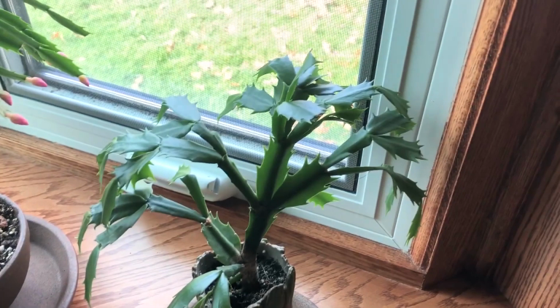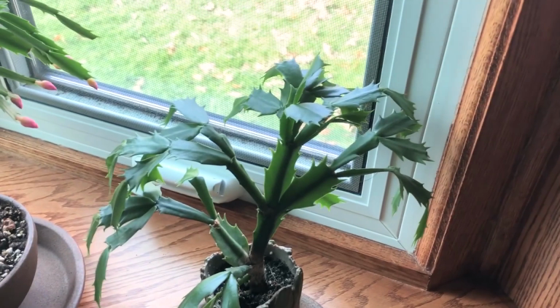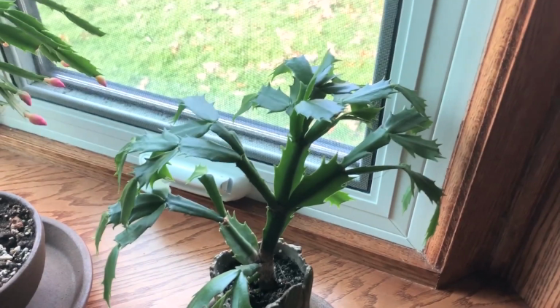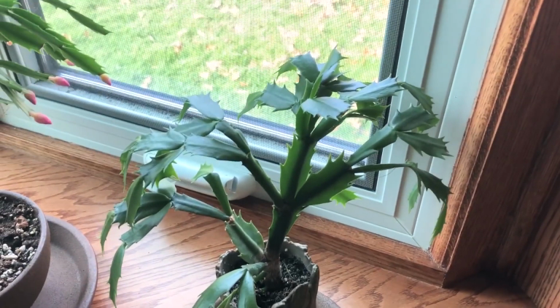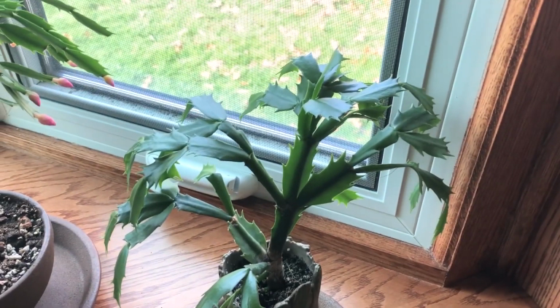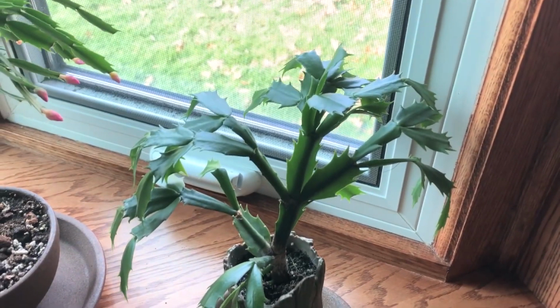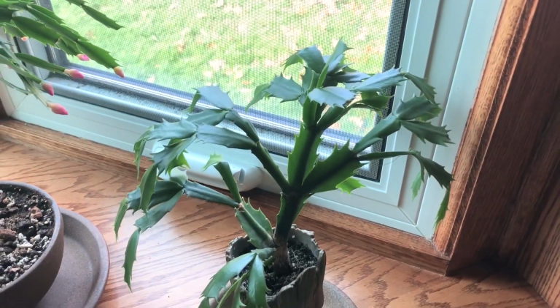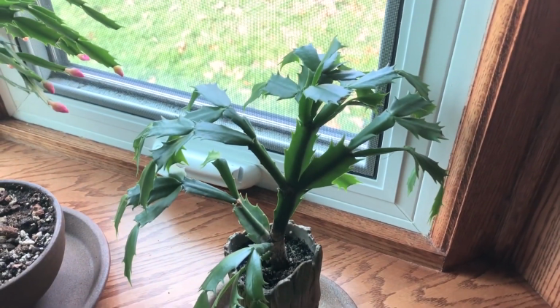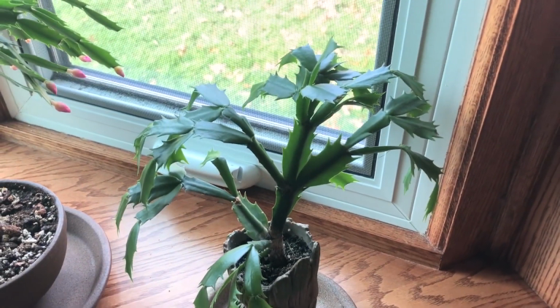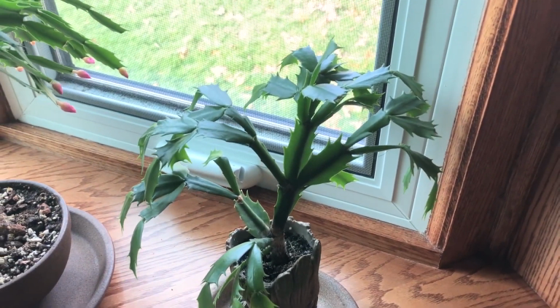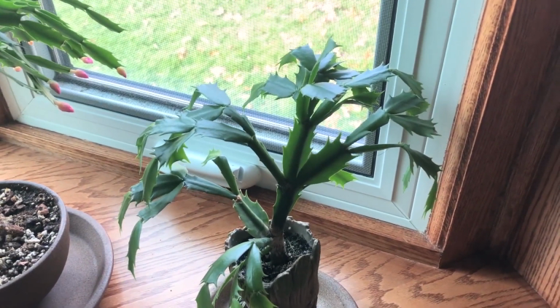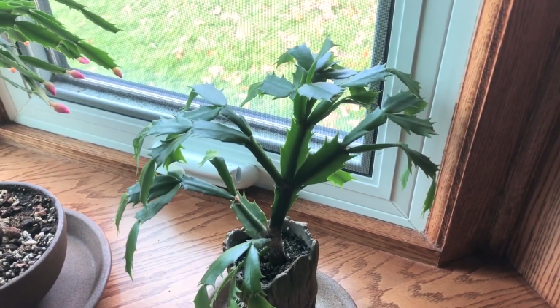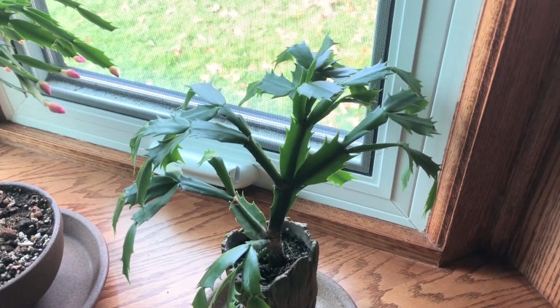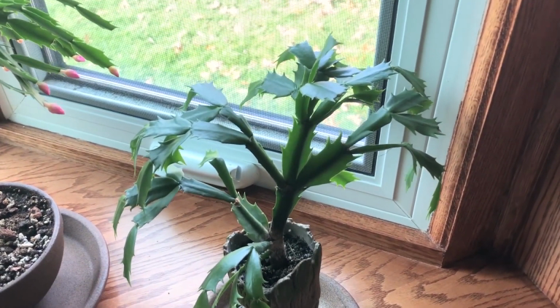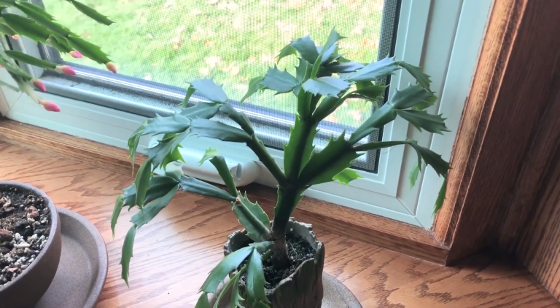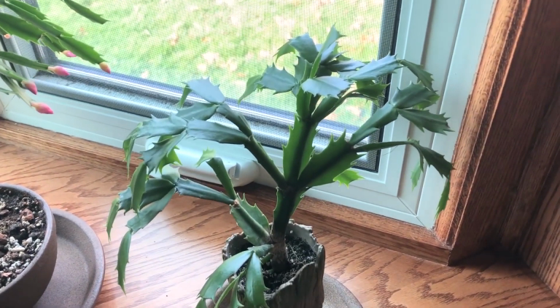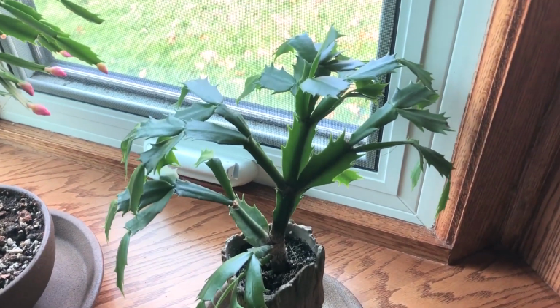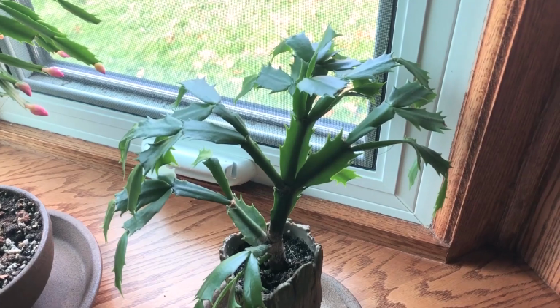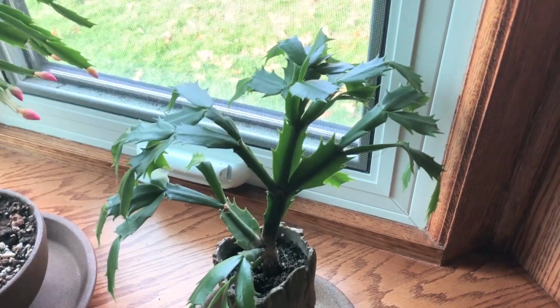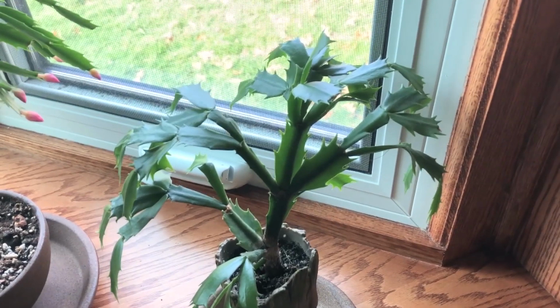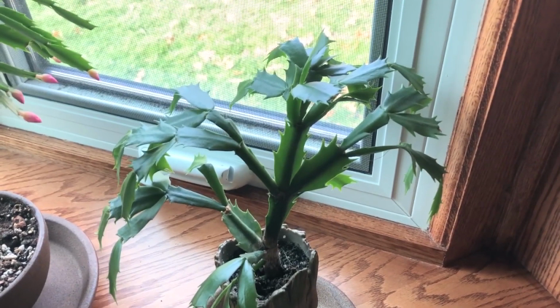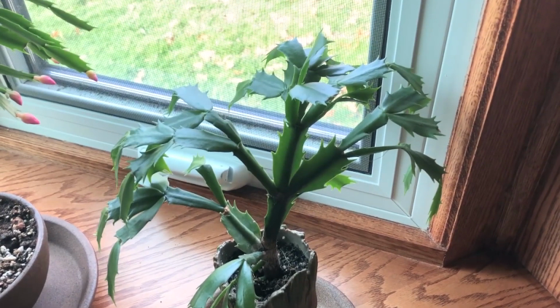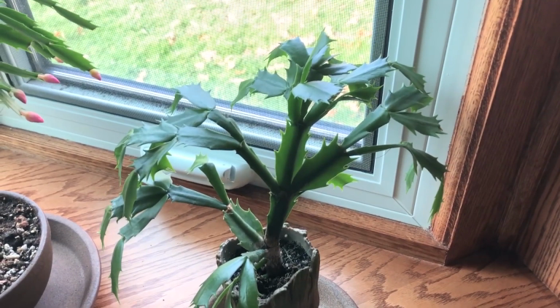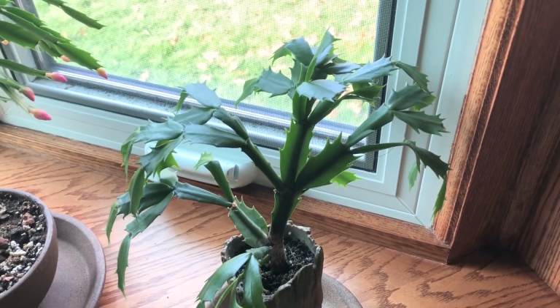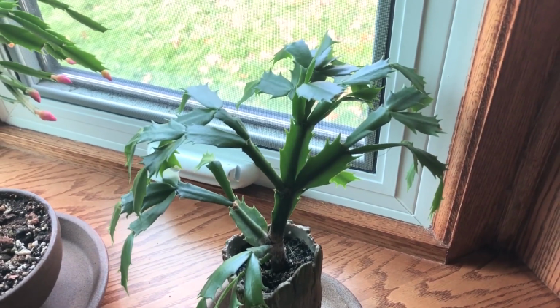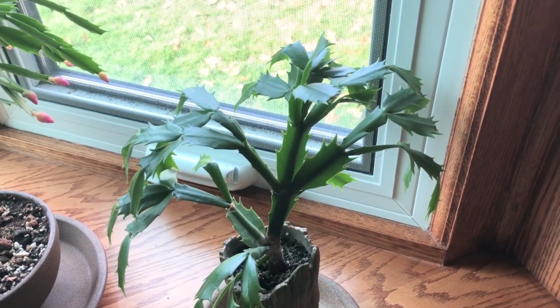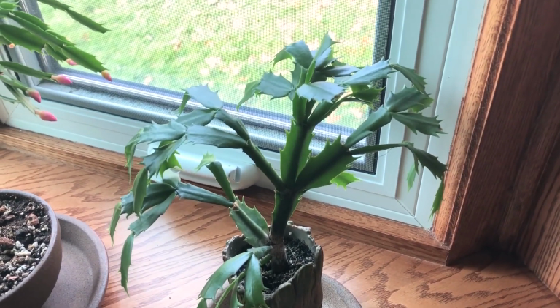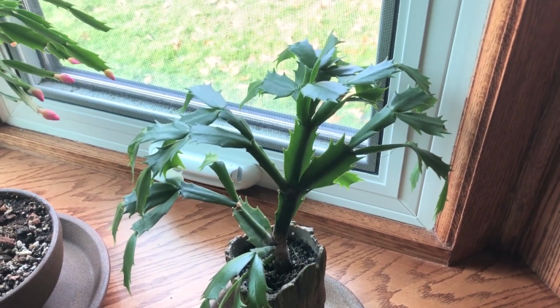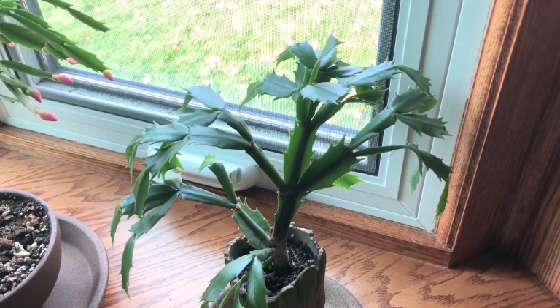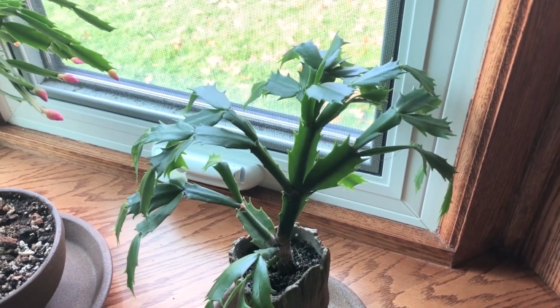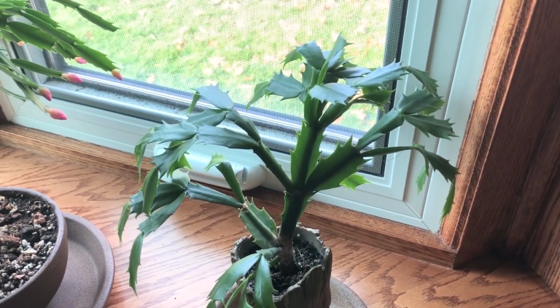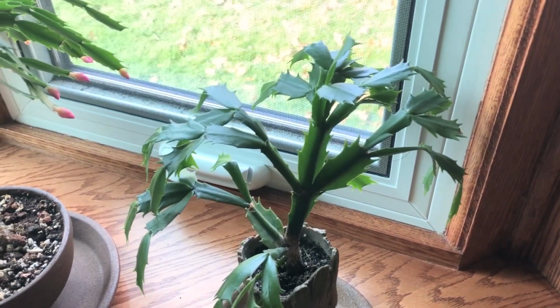Today, in this video, I want to talk about coloration in plants and lighting, and I'm using these Christmas cactuses as an example.